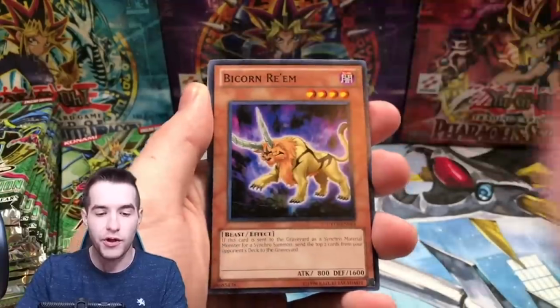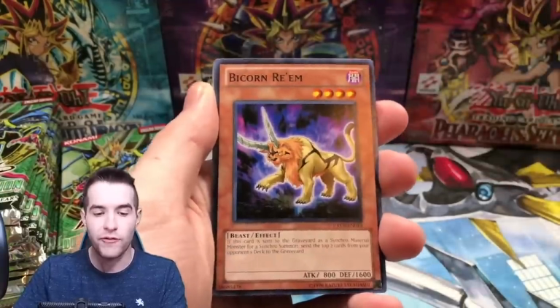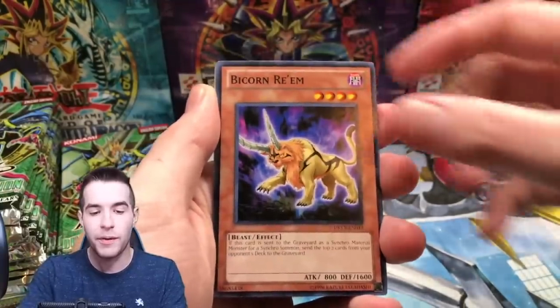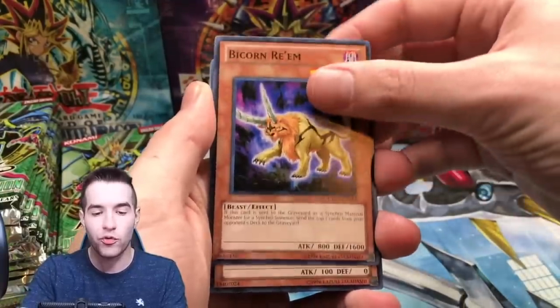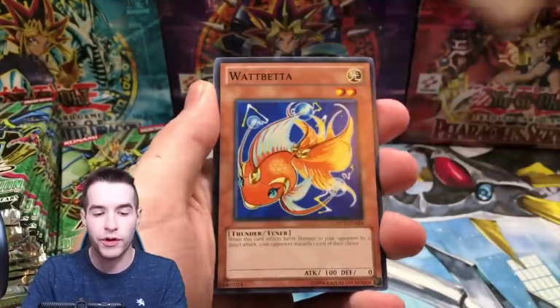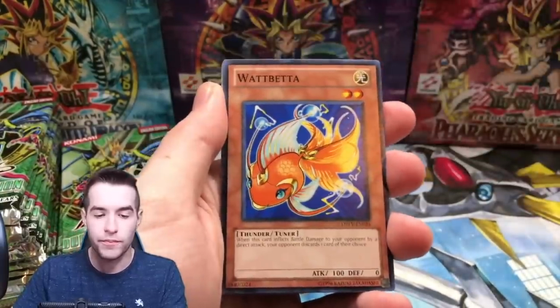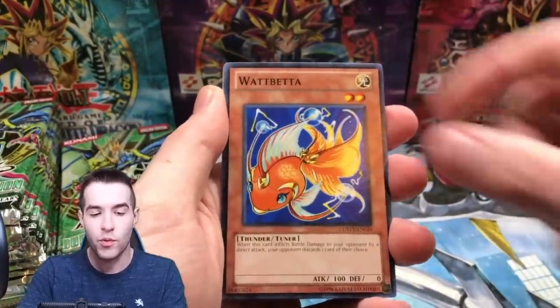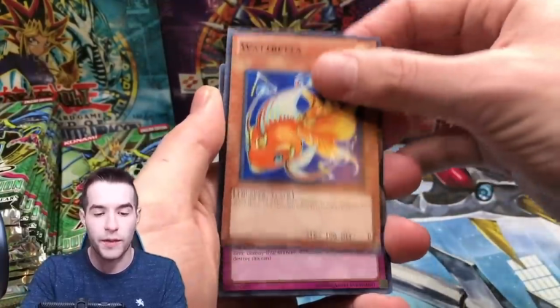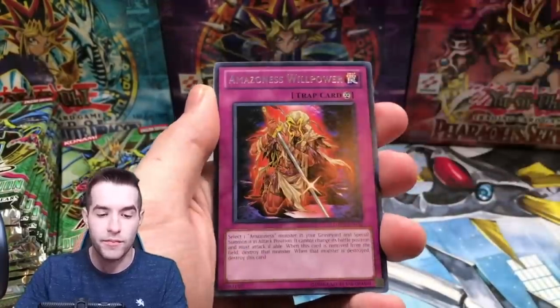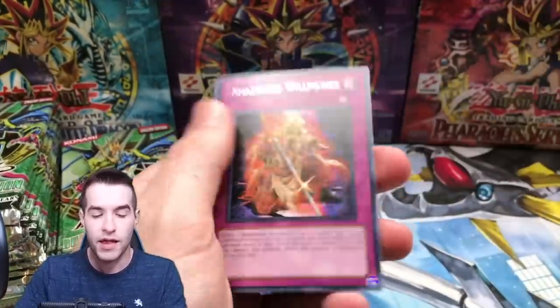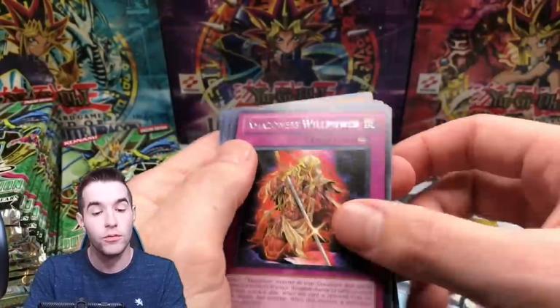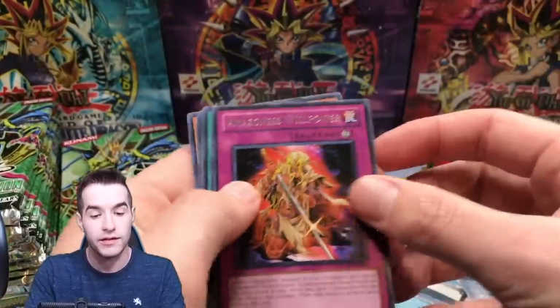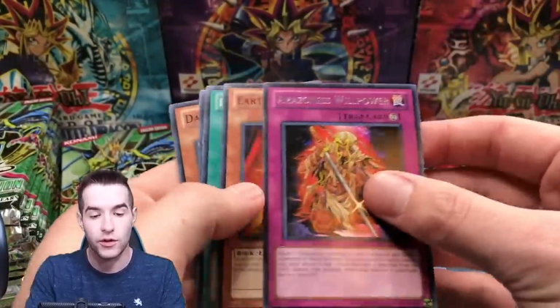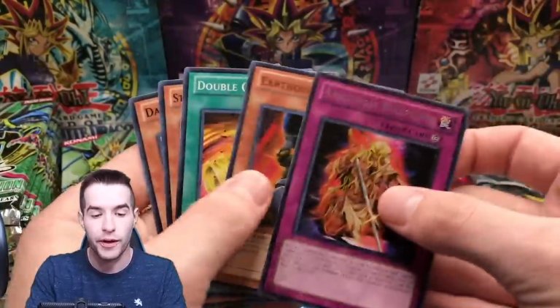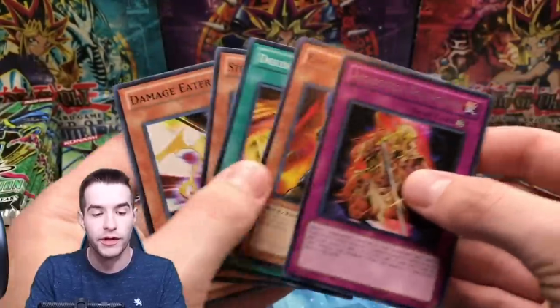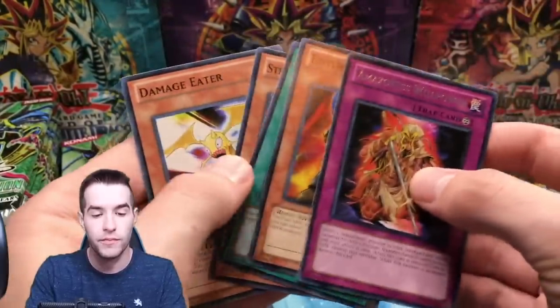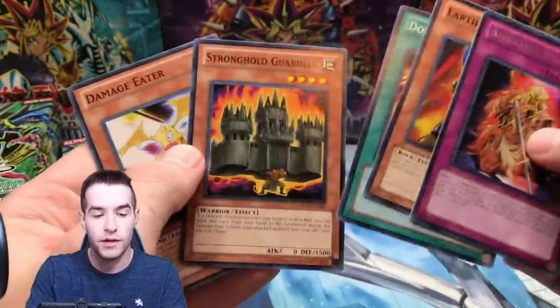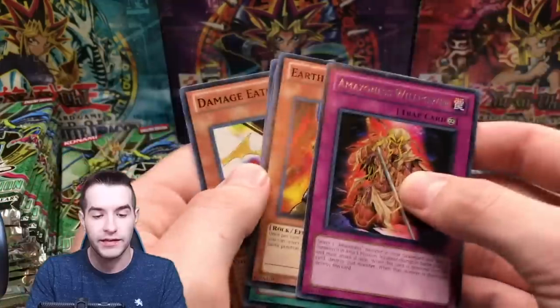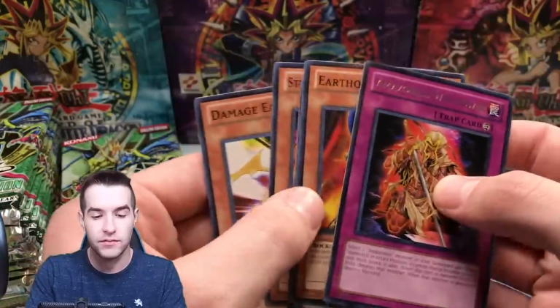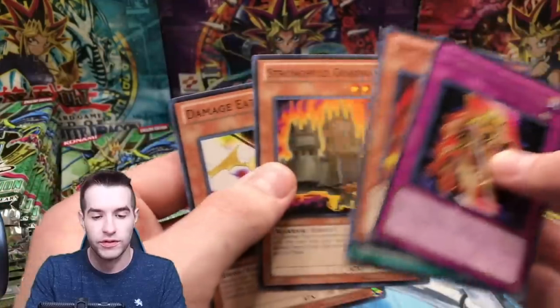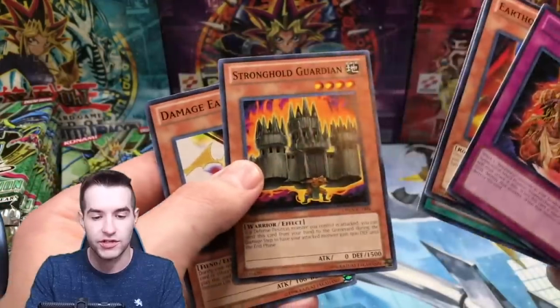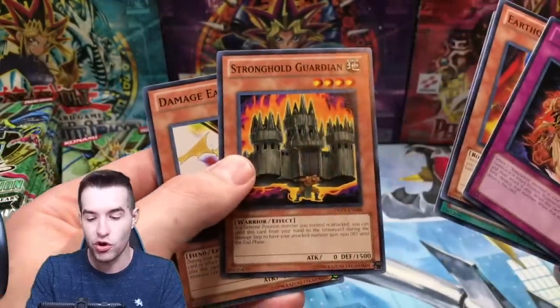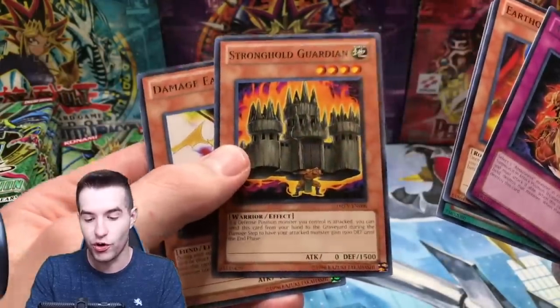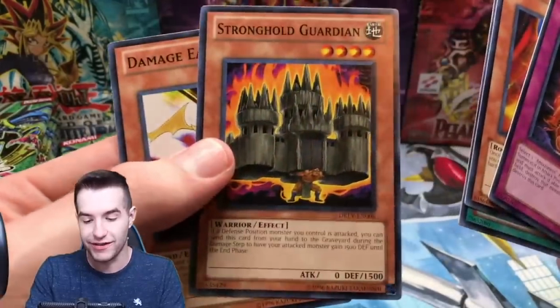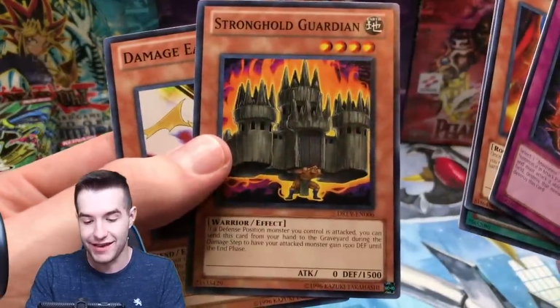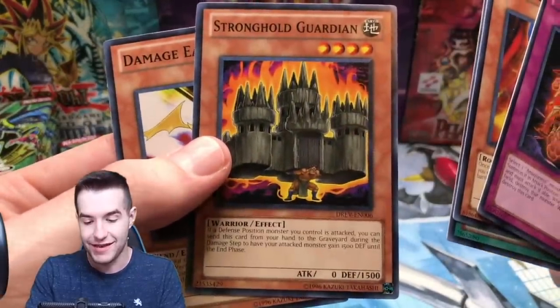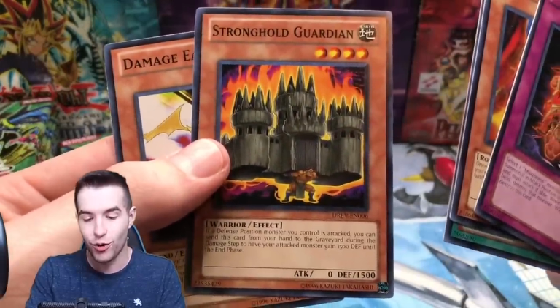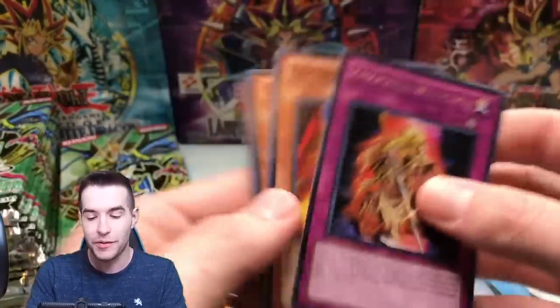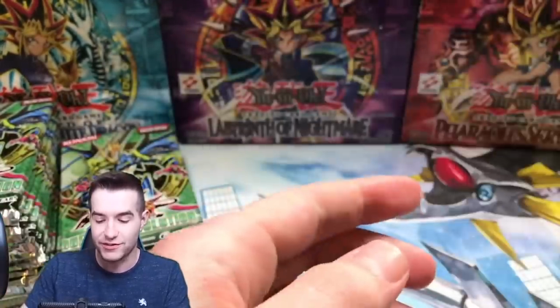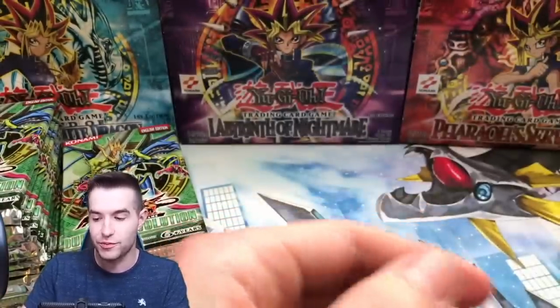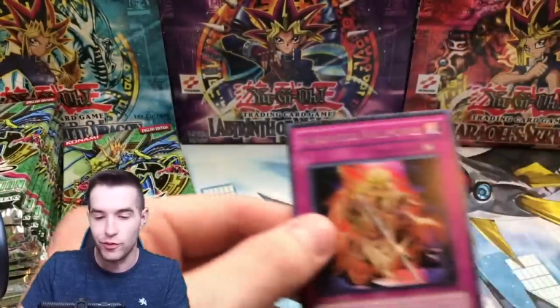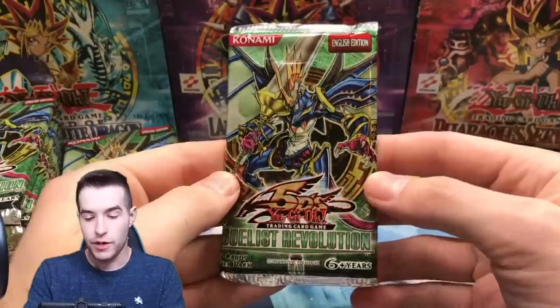Barrier Wave, we got a Bicorn Marium, Wattβ. Oh nice, we got a Willpower again. What is that — Strong Guardian? Look at that, he's holding up a castle. That's pretty cool.